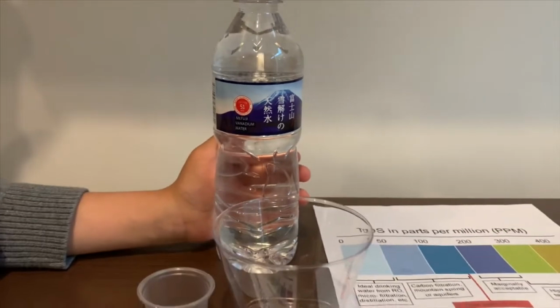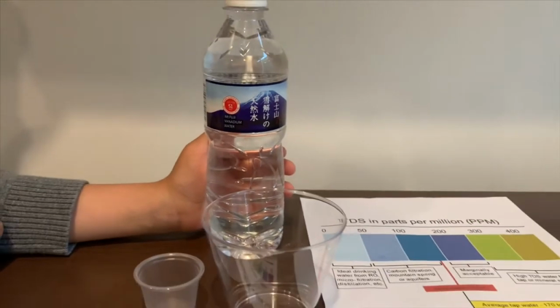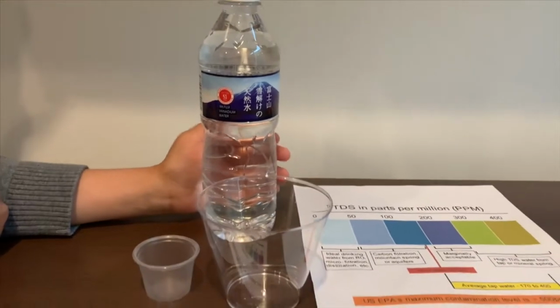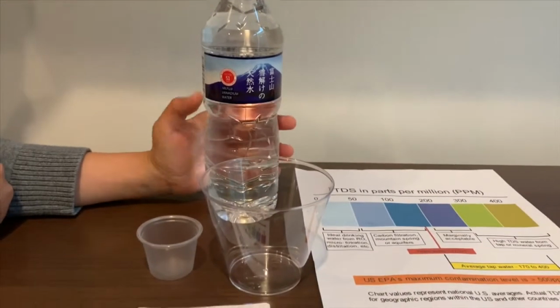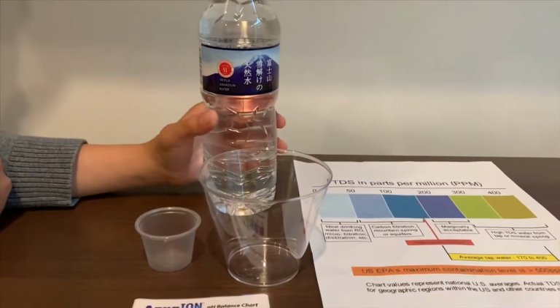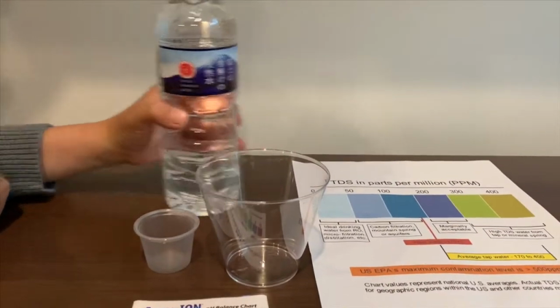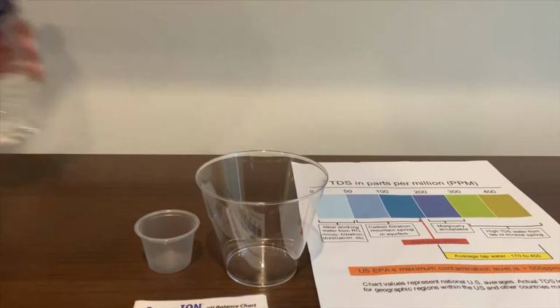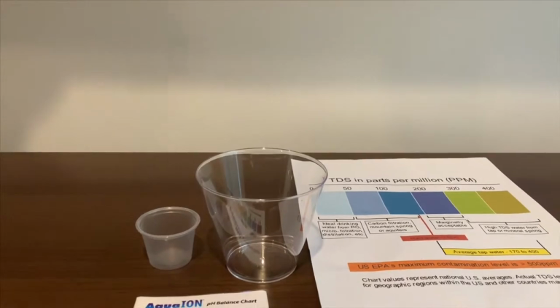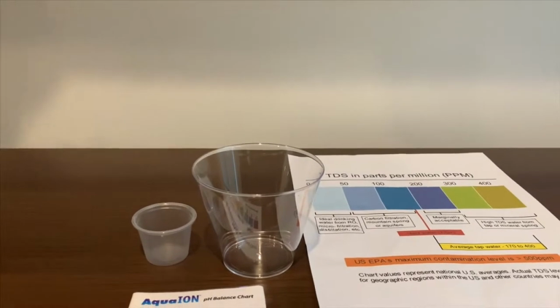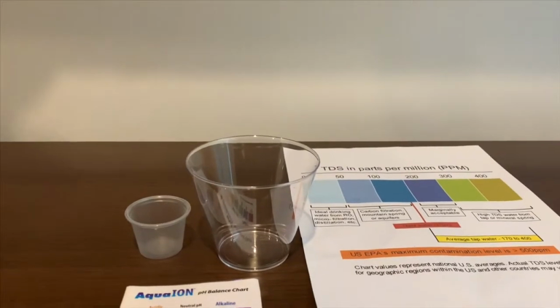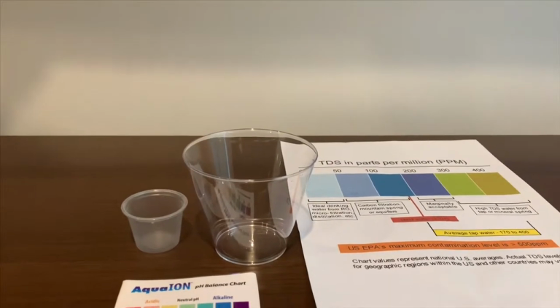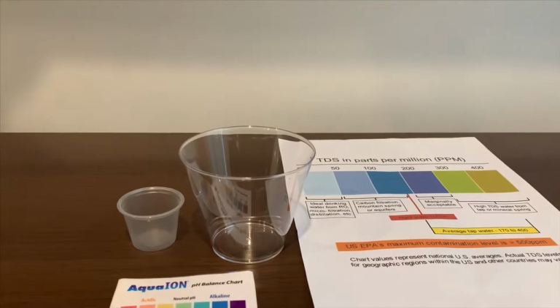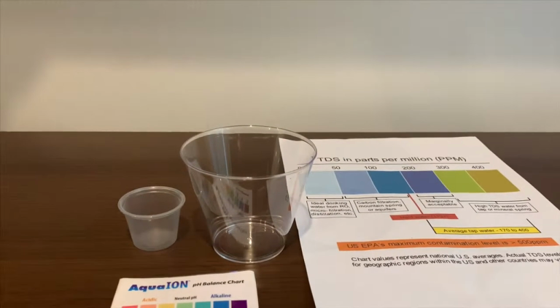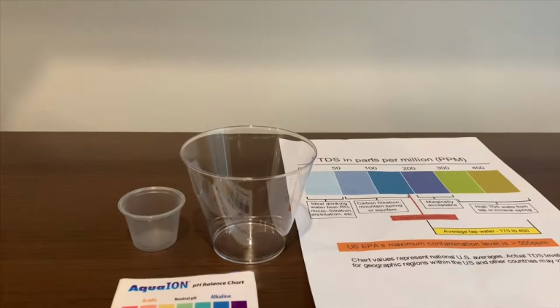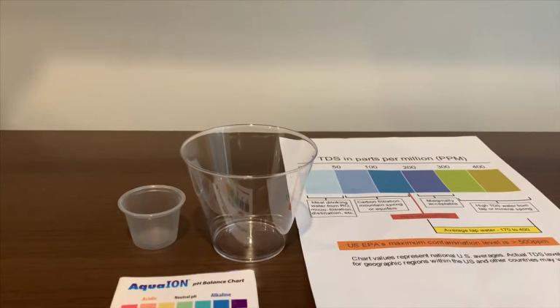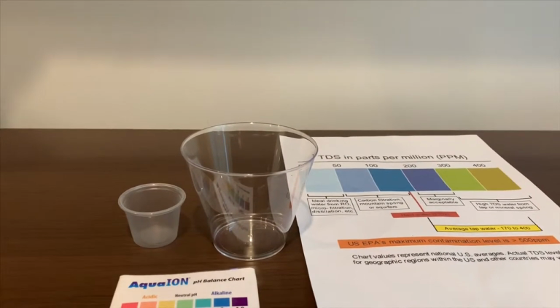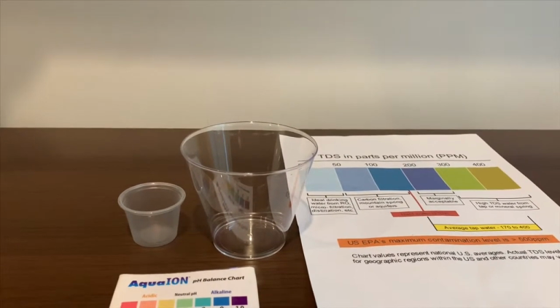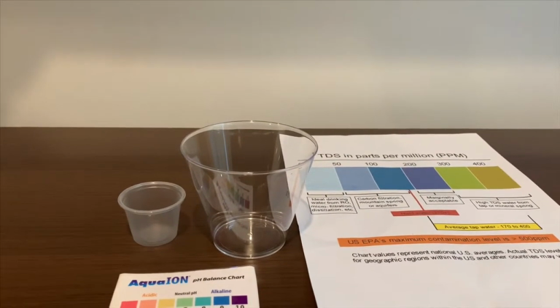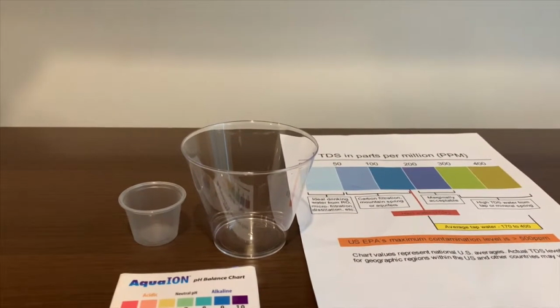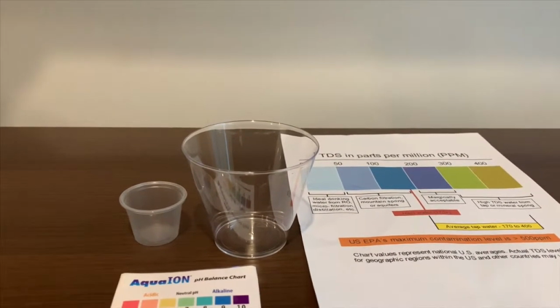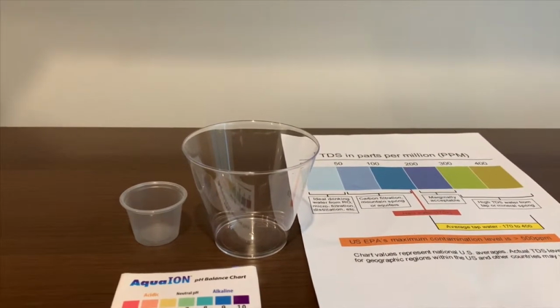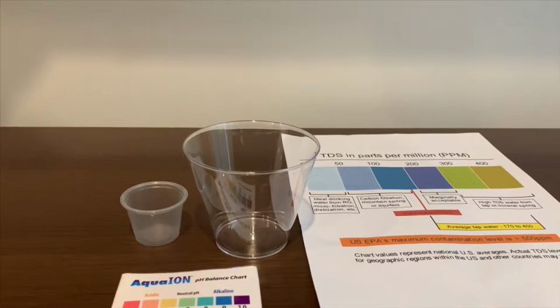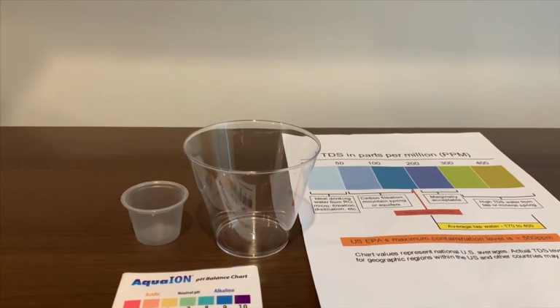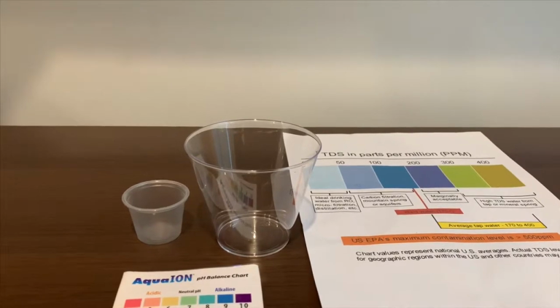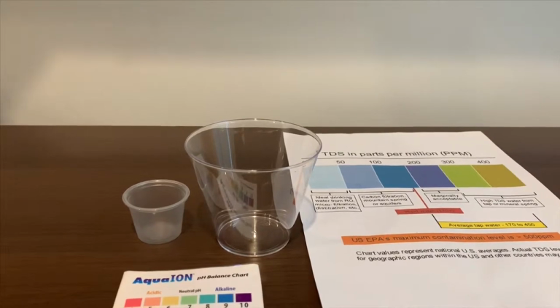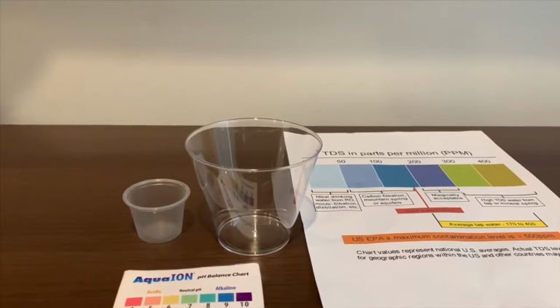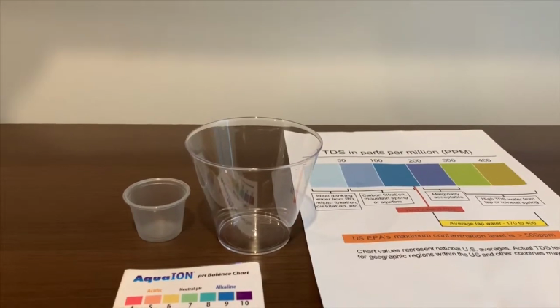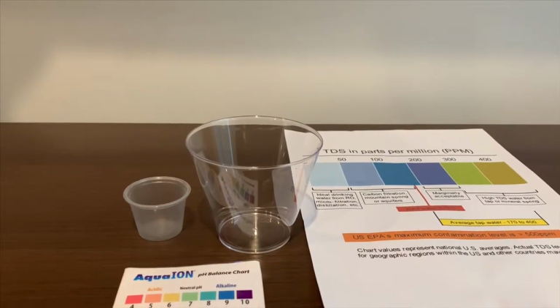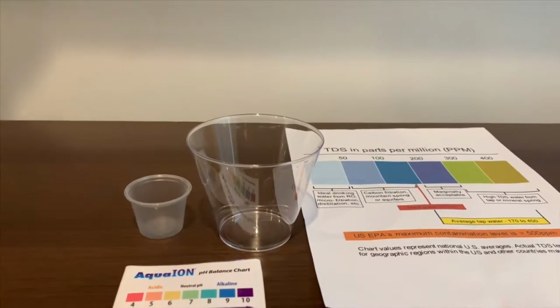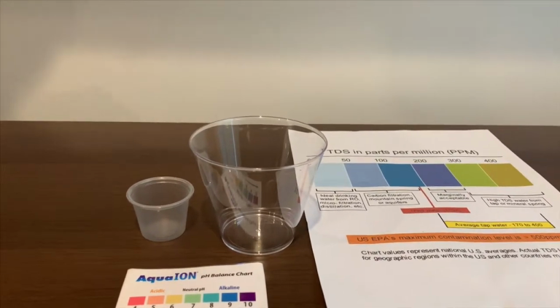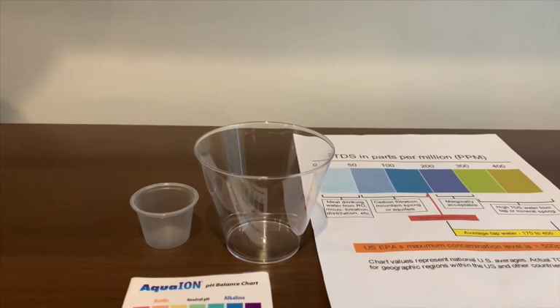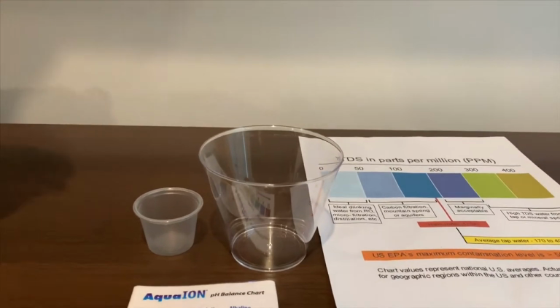Let's test the pH and TDS level. Let's pour some water in.